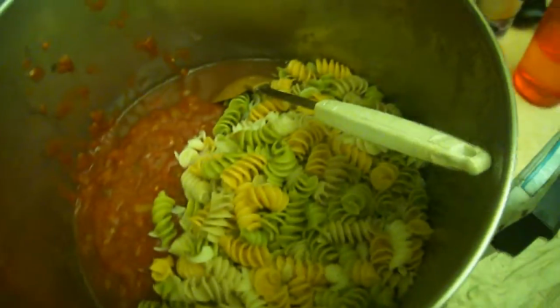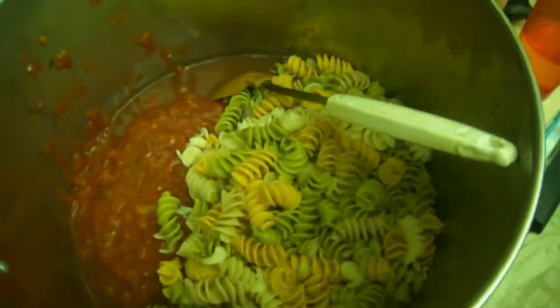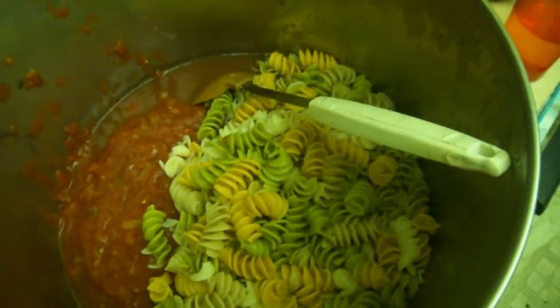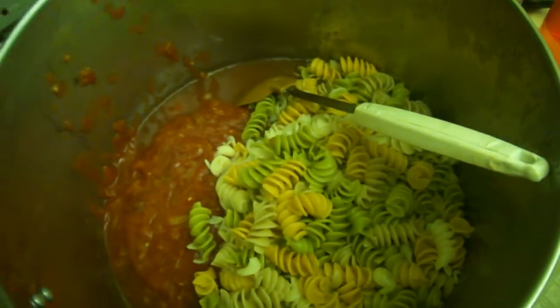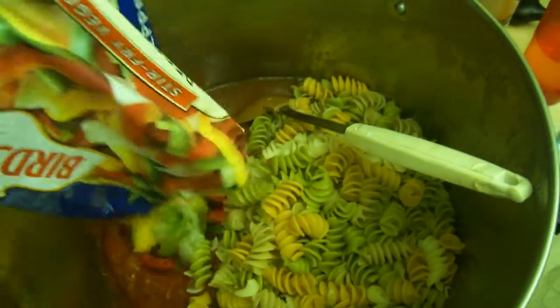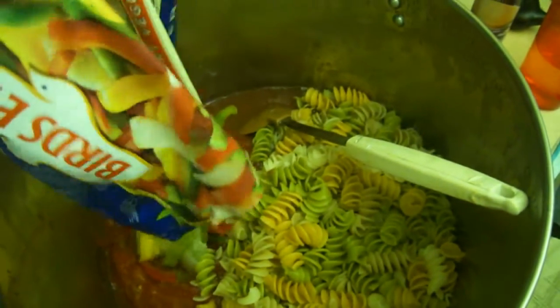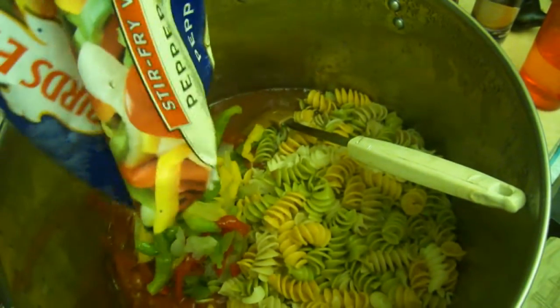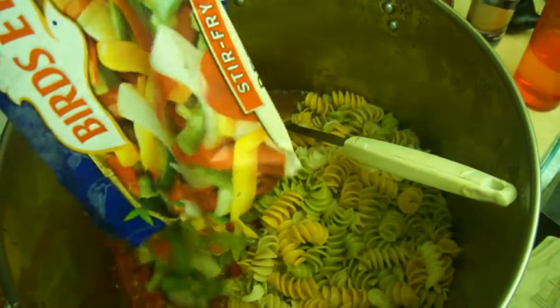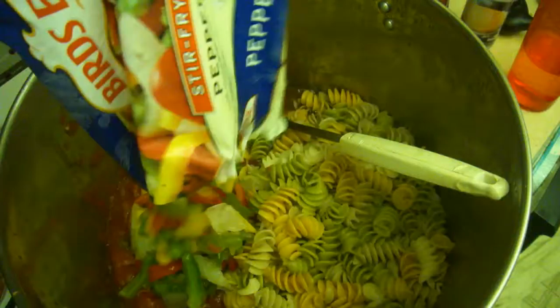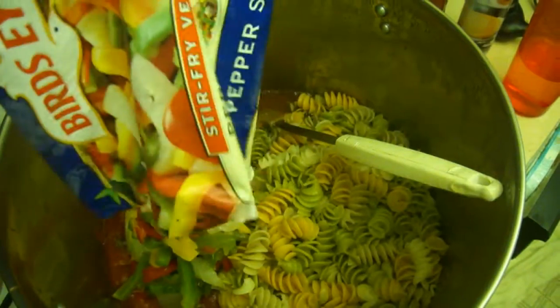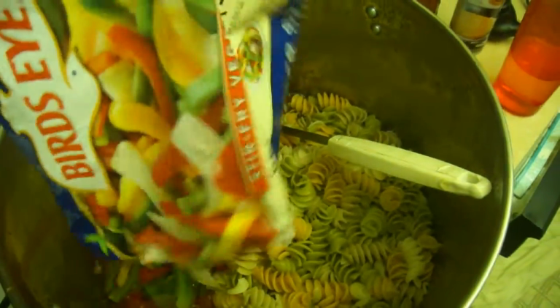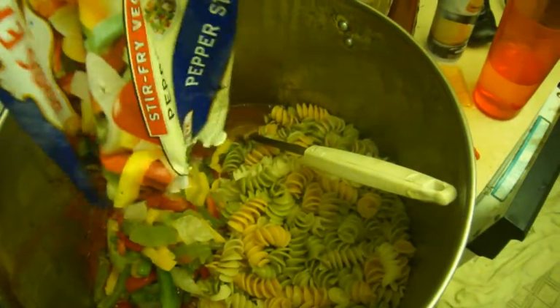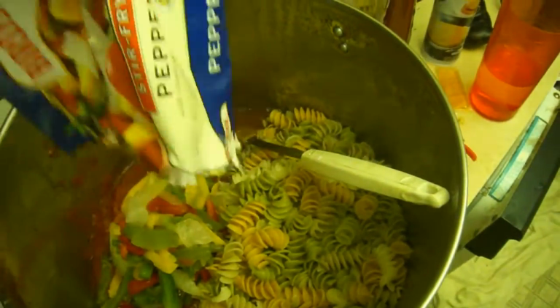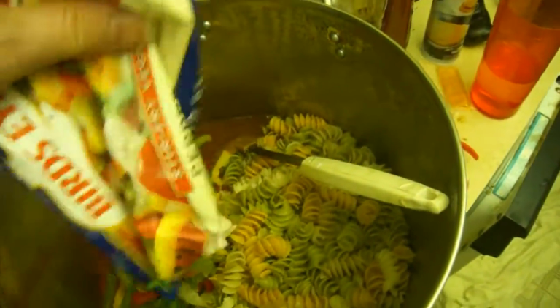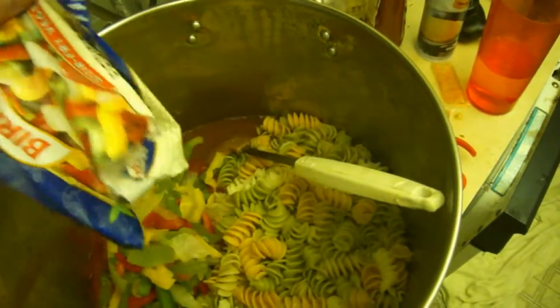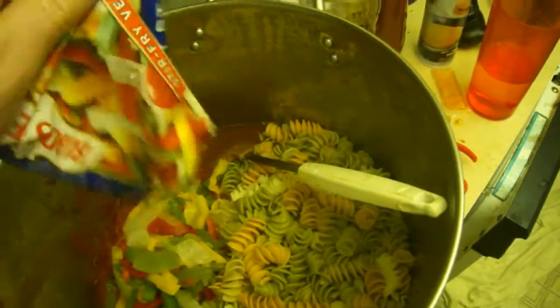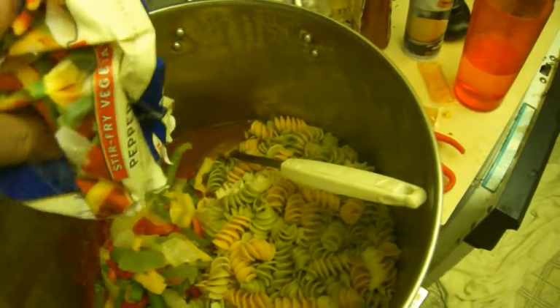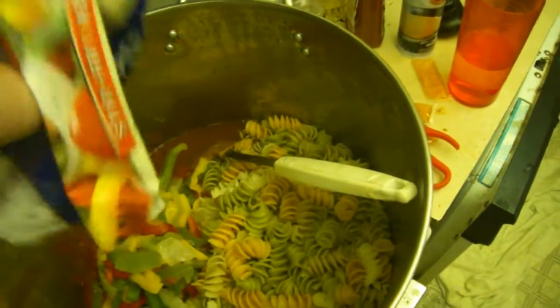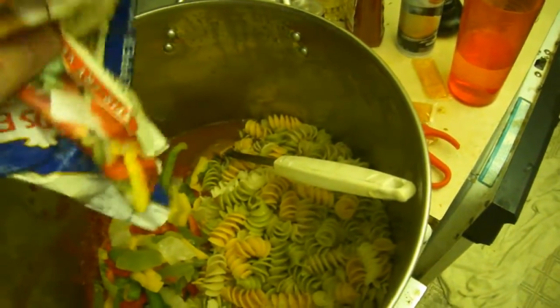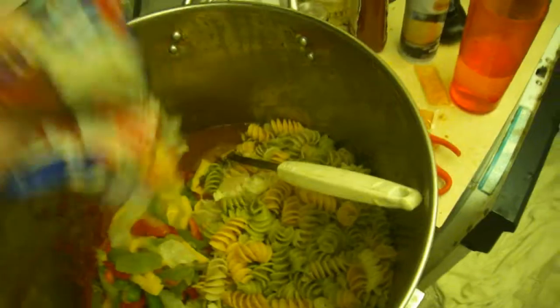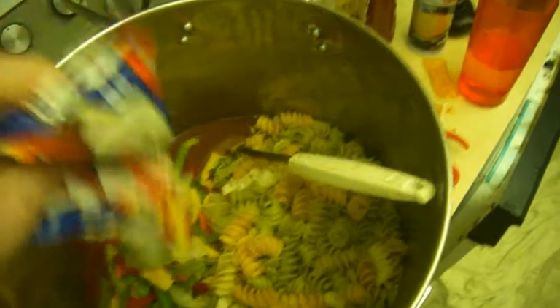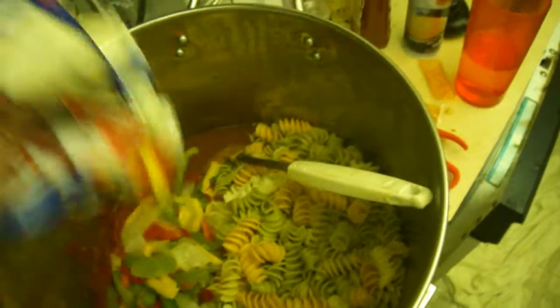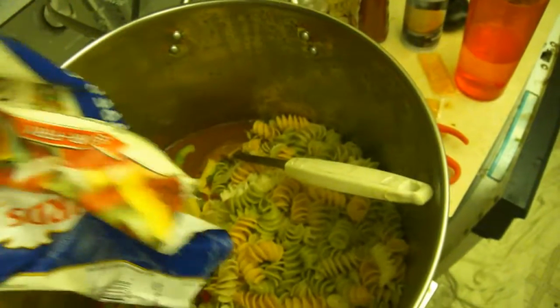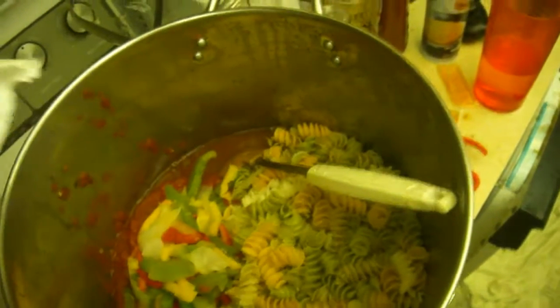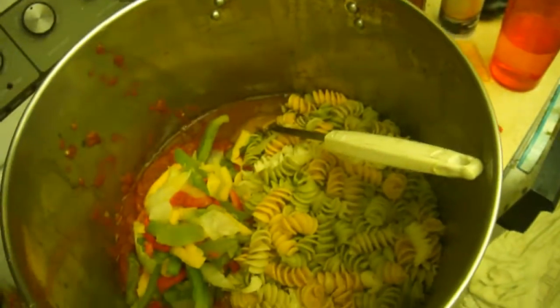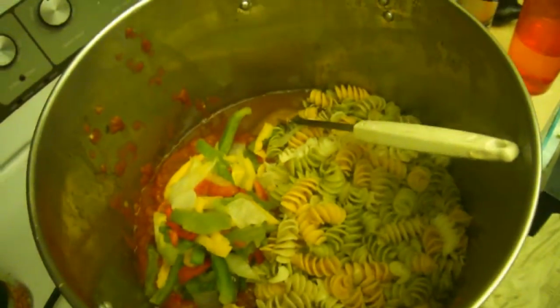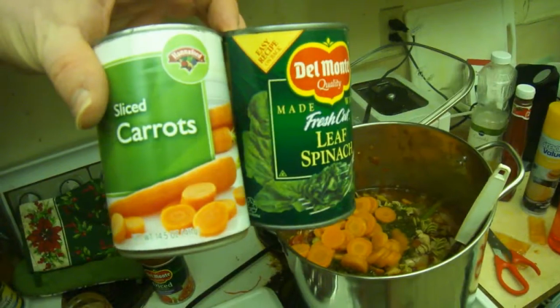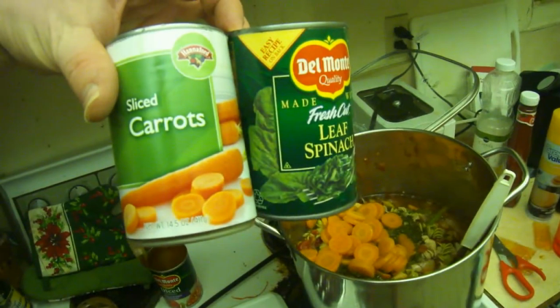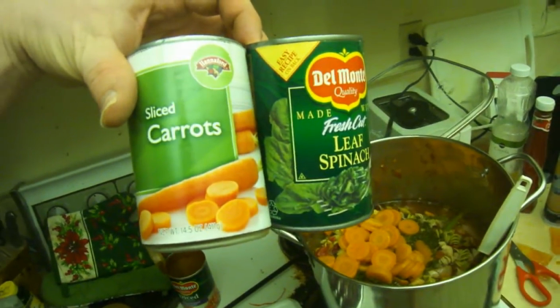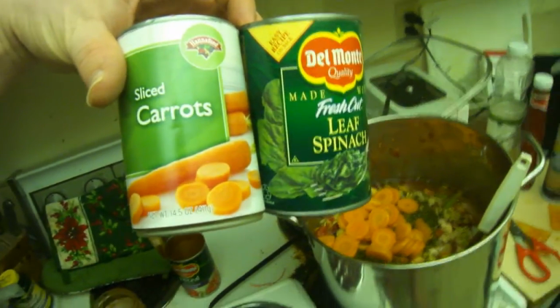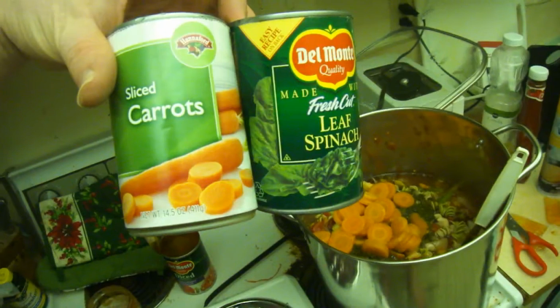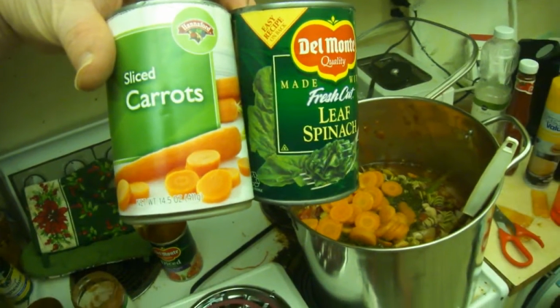I added in the pasta. Now I've got two bags of stir-fried vegetables. I also added some carrots and some spinach here.